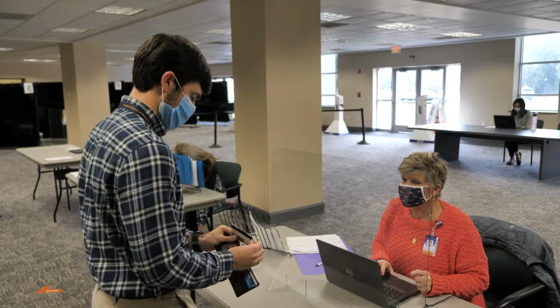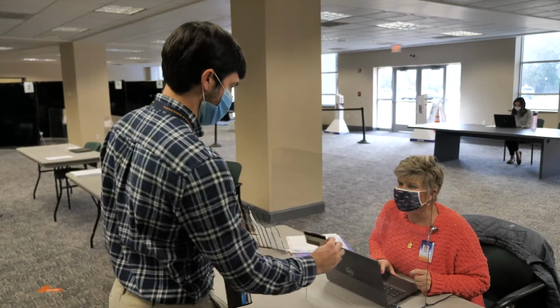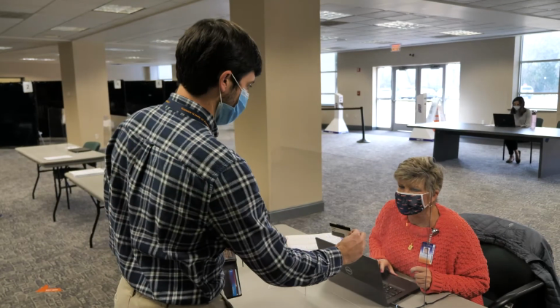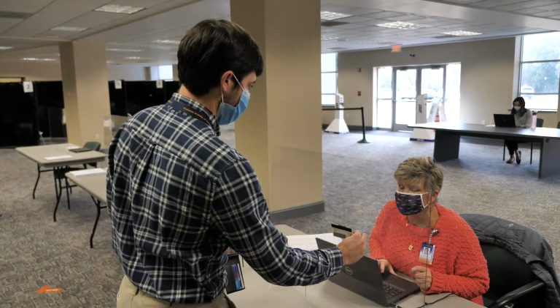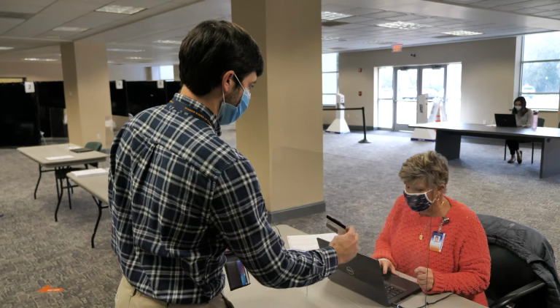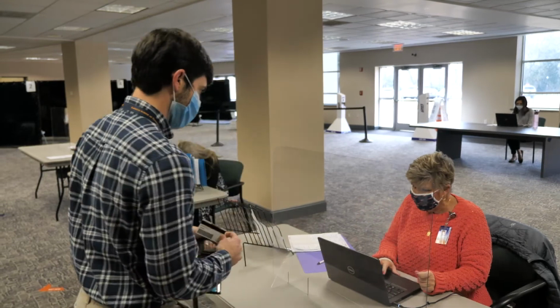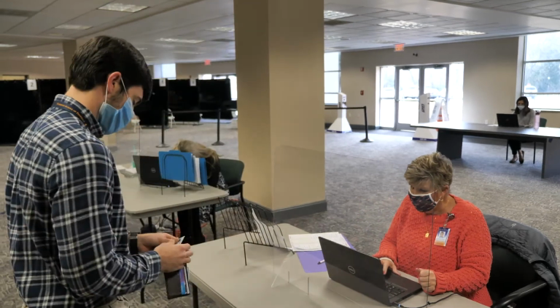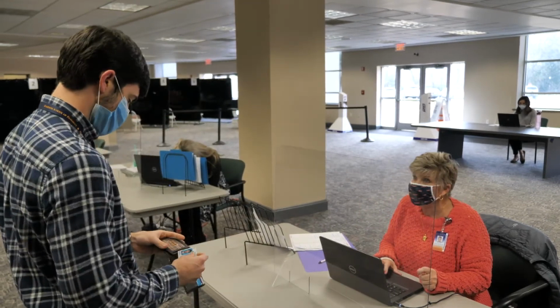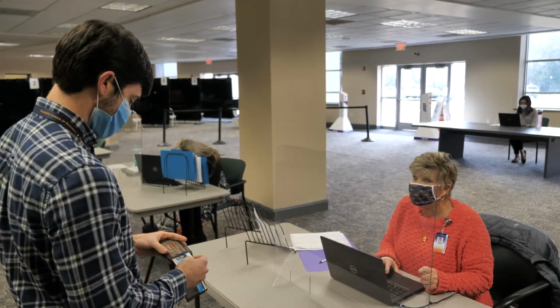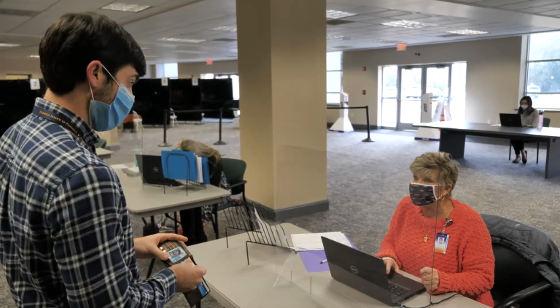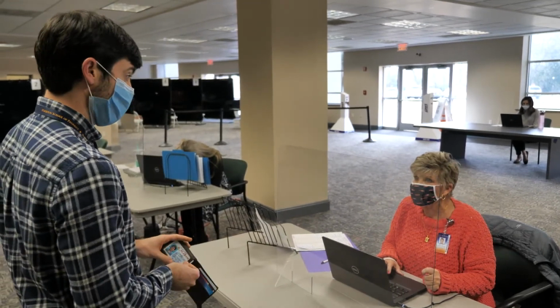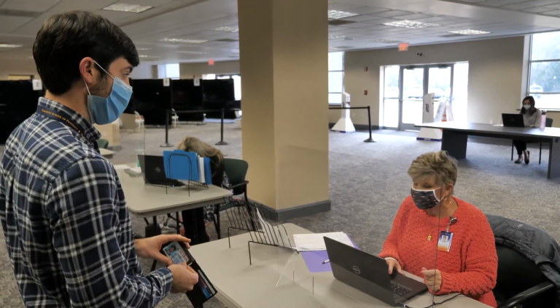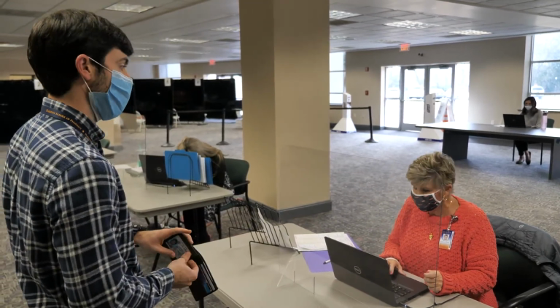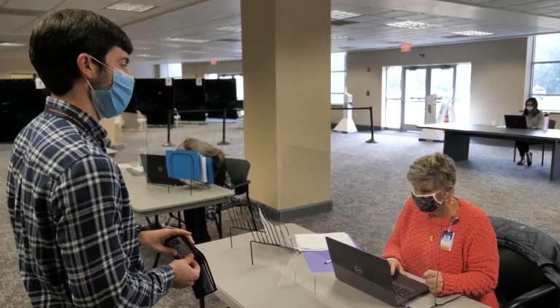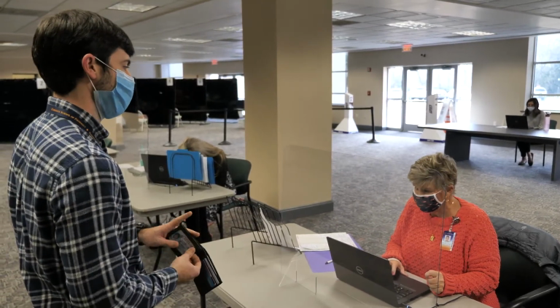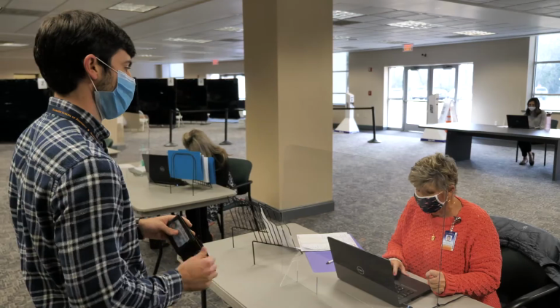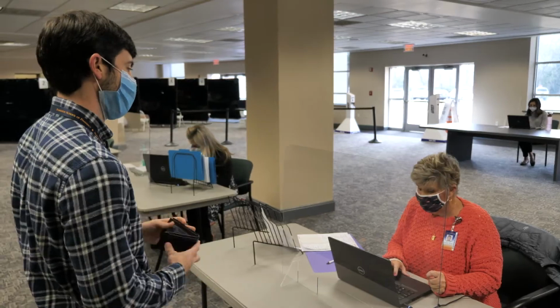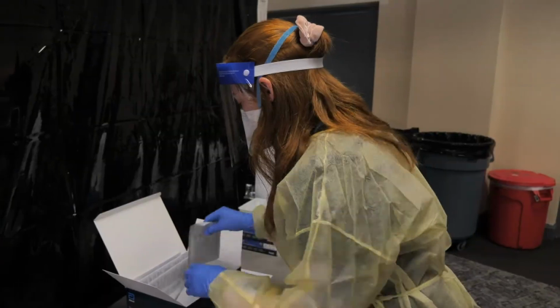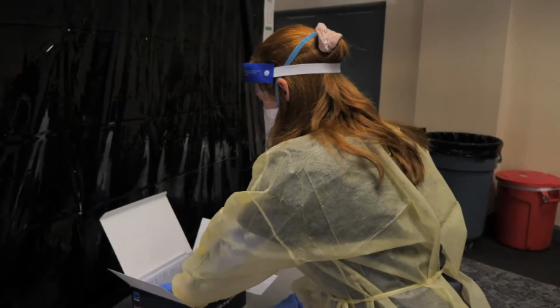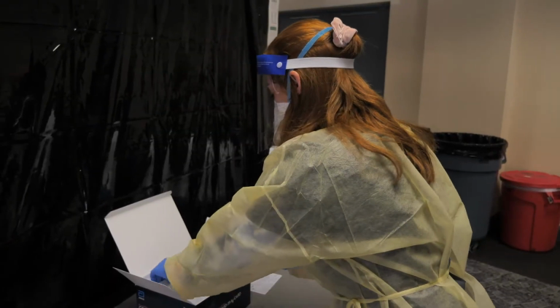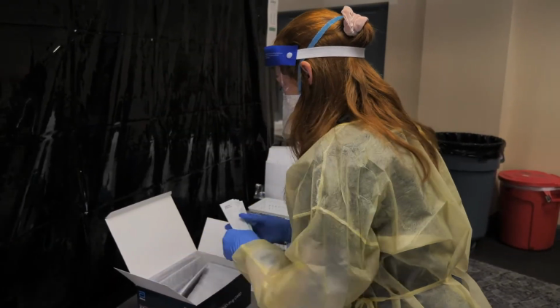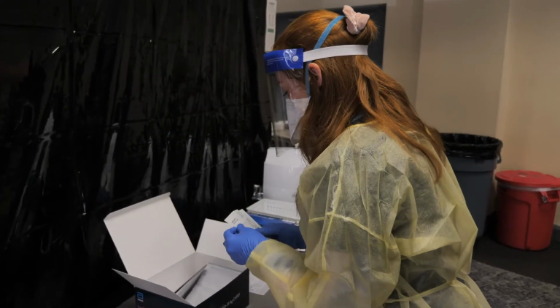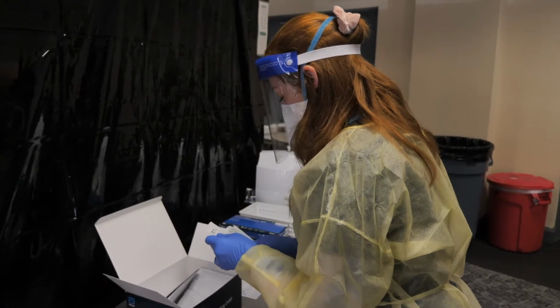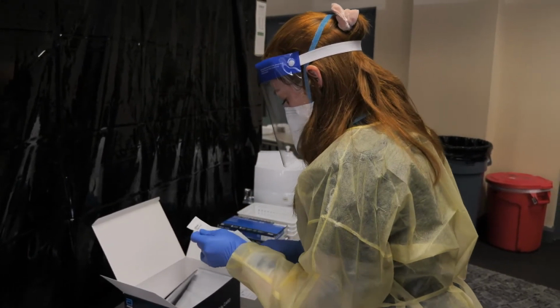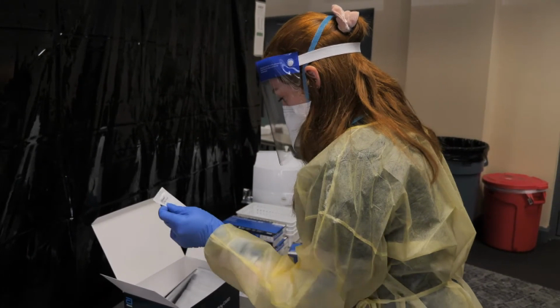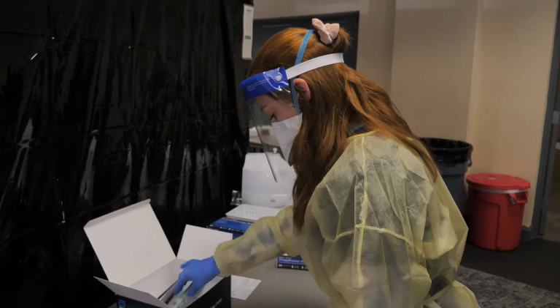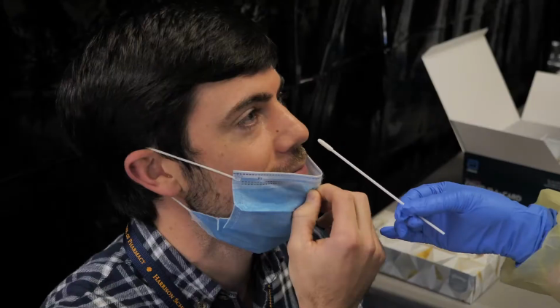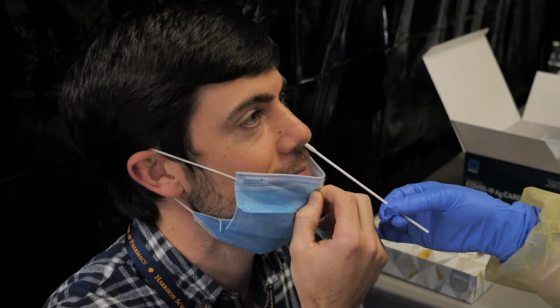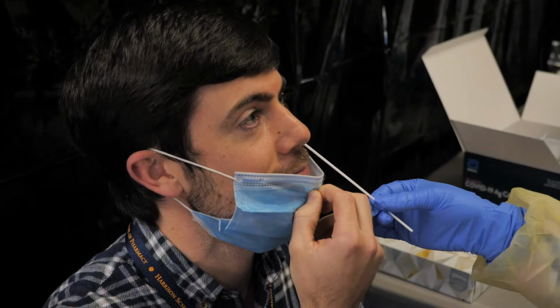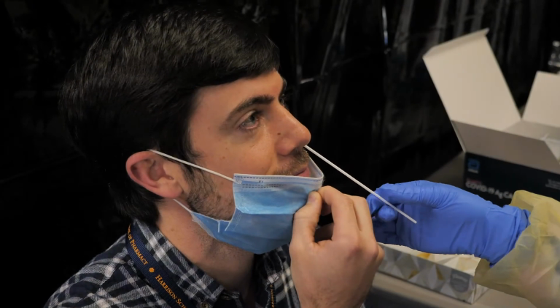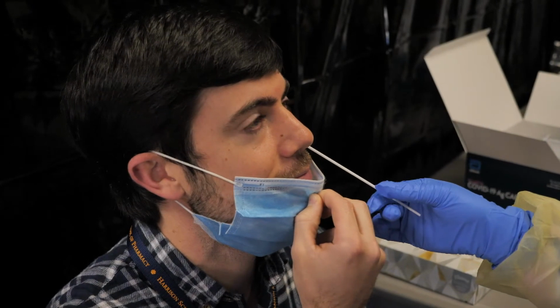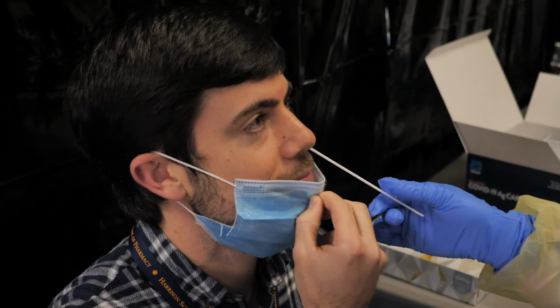The process we've set up is very smooth and easy. You walk in, you check in at the check-in desk, and you'll be escorted from there over to a testing bay. A healthcare provider will approach you and introduce themselves and then will ask you to remove your mask.